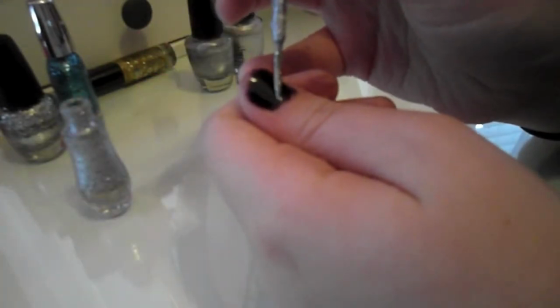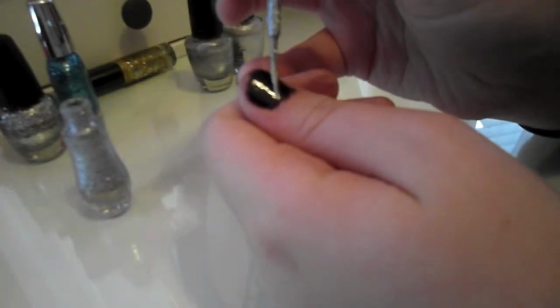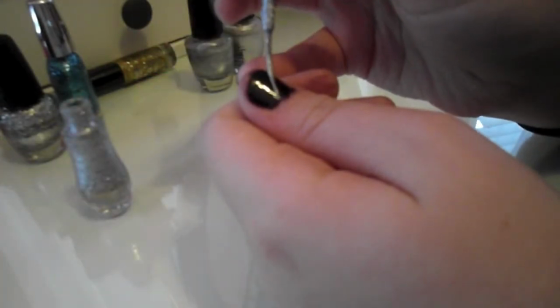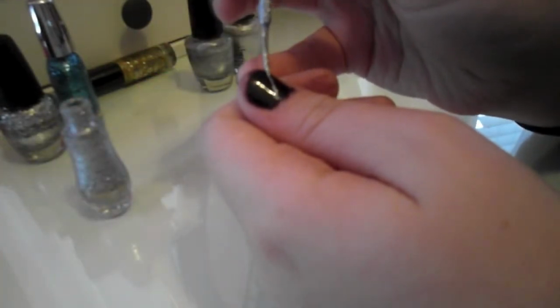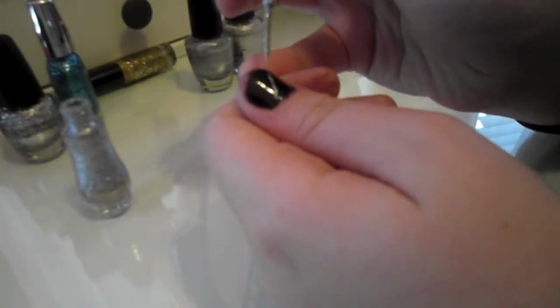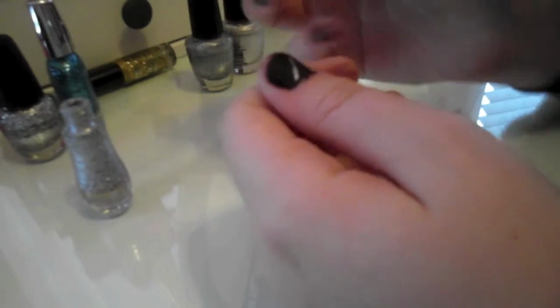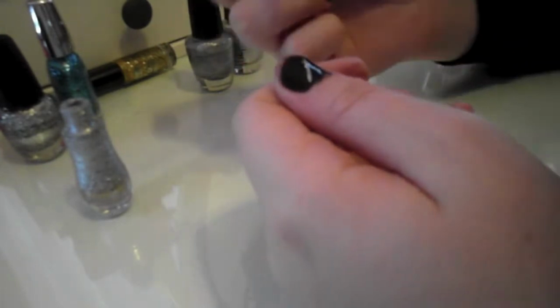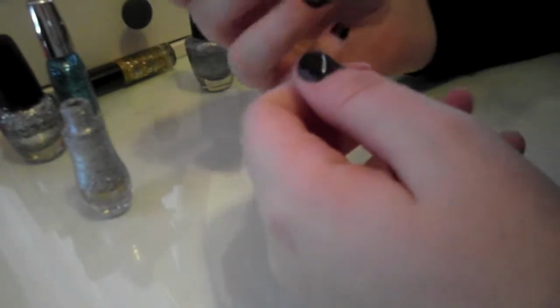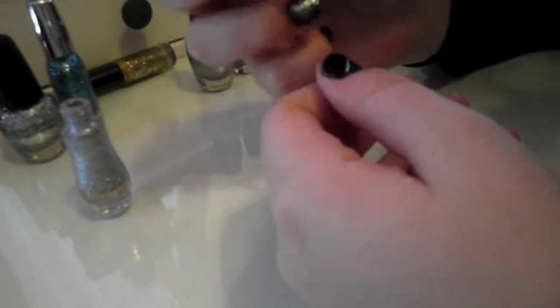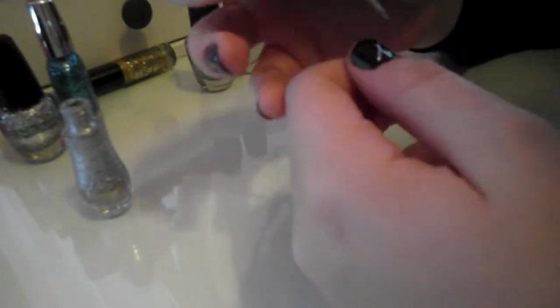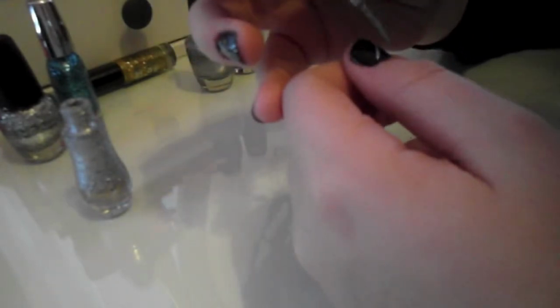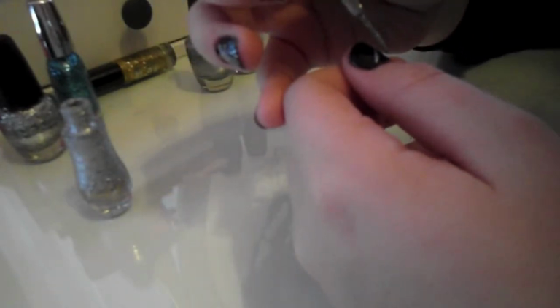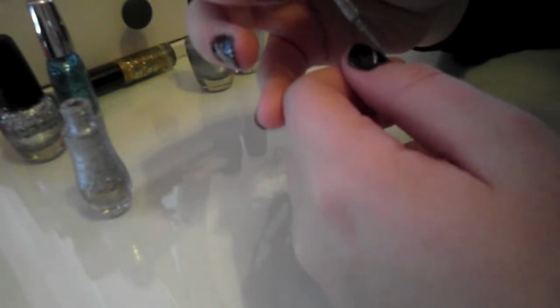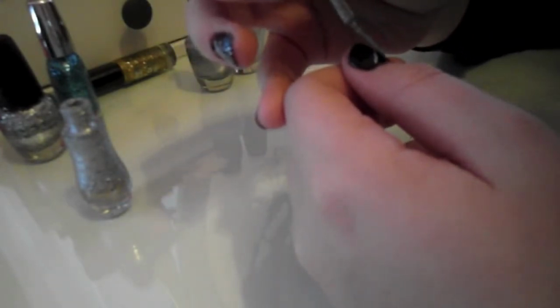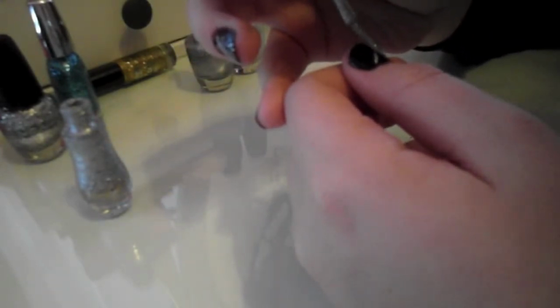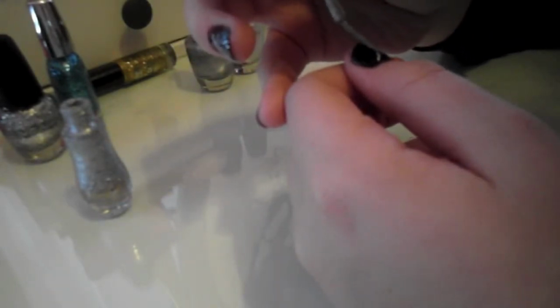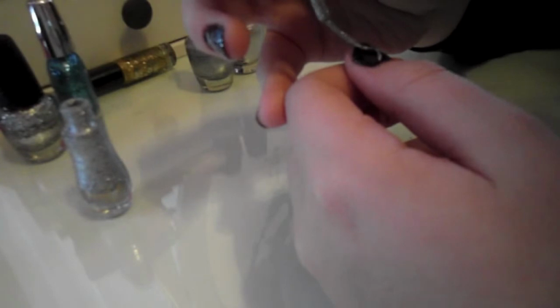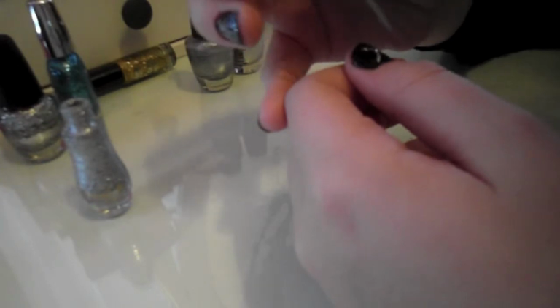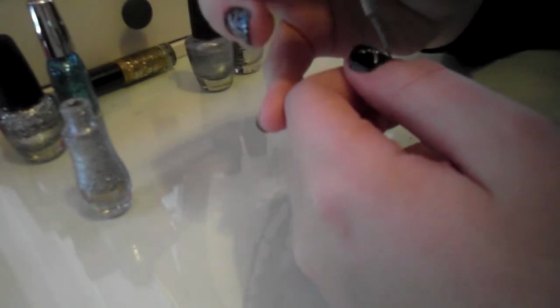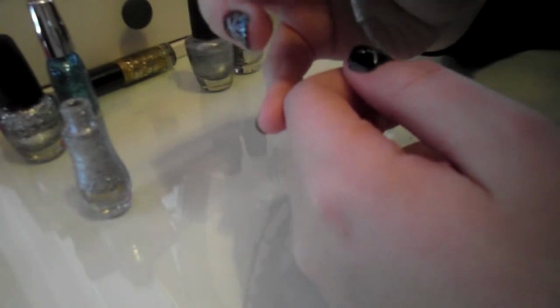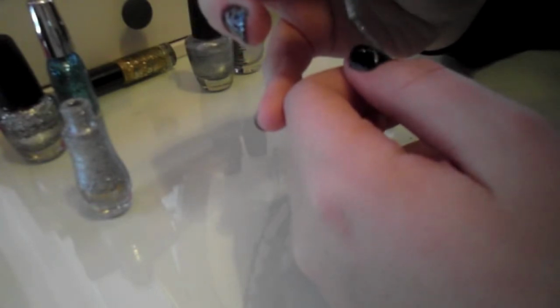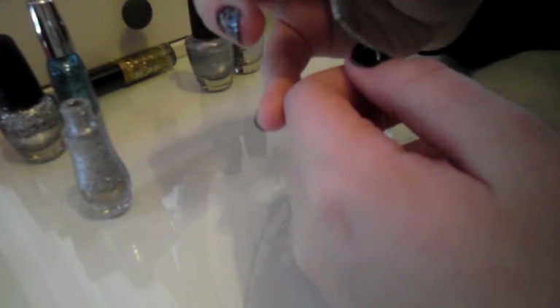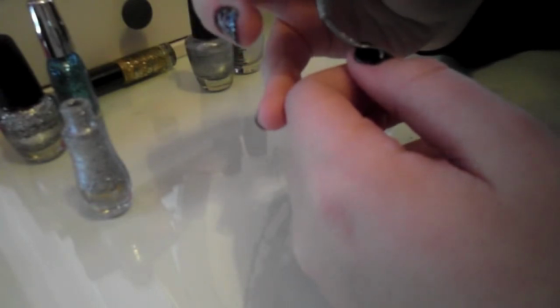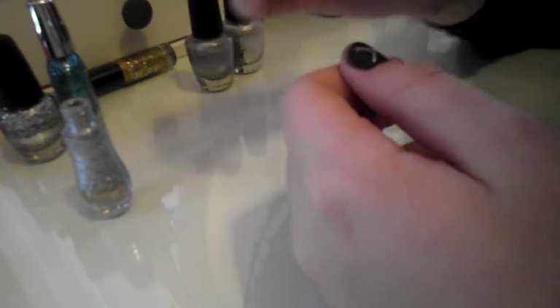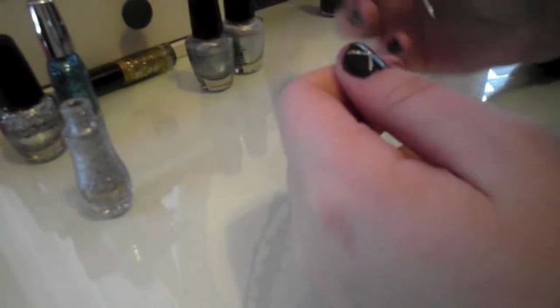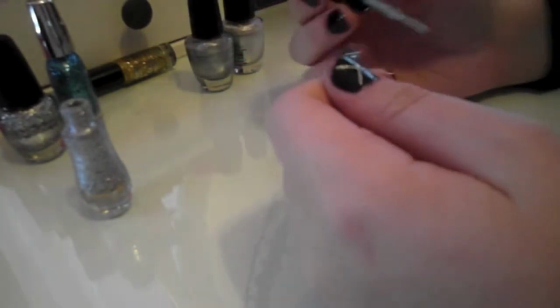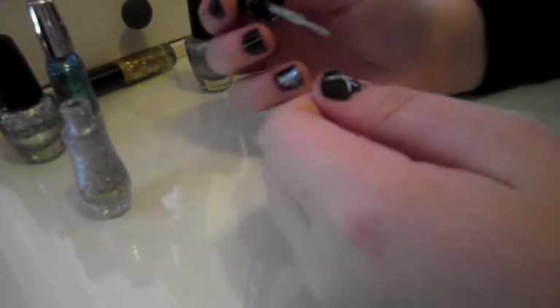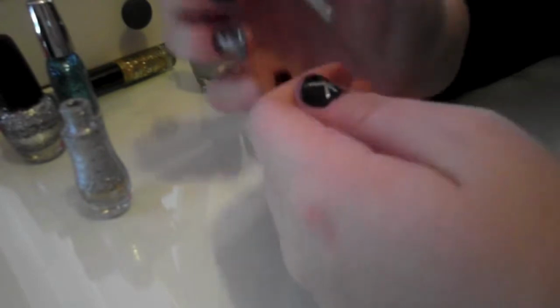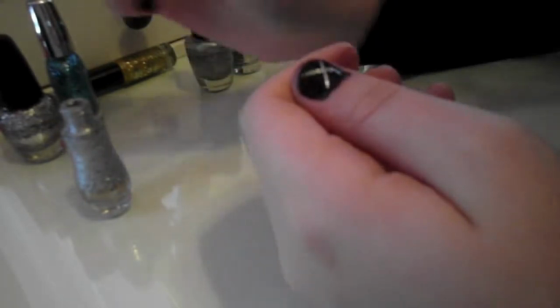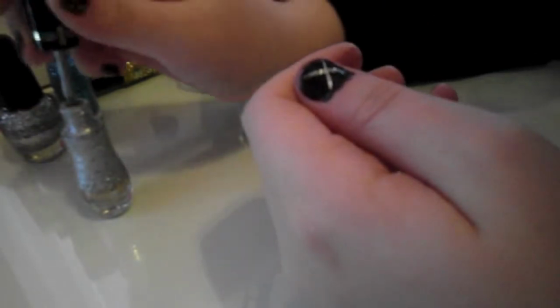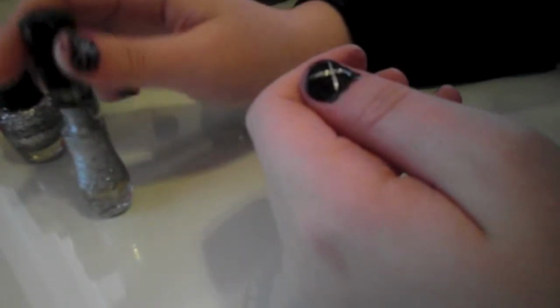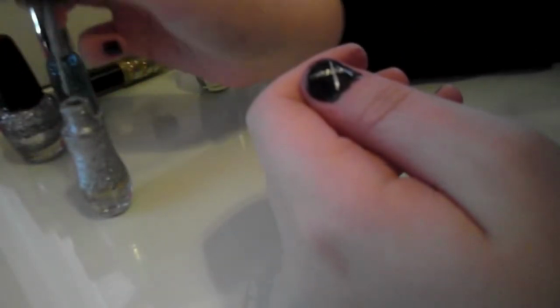I'm using a Milani silver striper, and I'm just drawing a snowflake on my thumb. You can do this however you want — I just did a really simple one because I'm not exactly great at doing these things, but it was actually pretty simple to do.